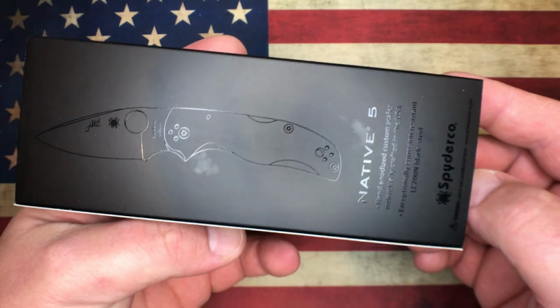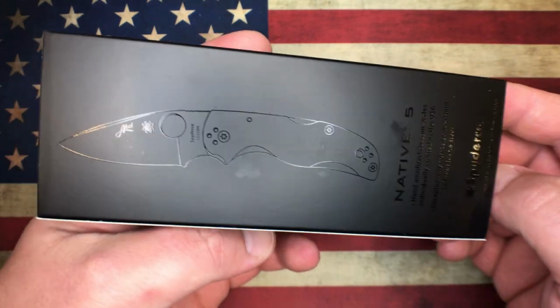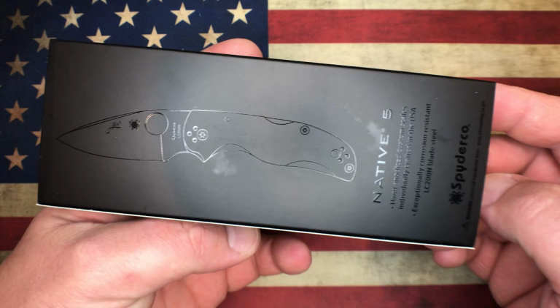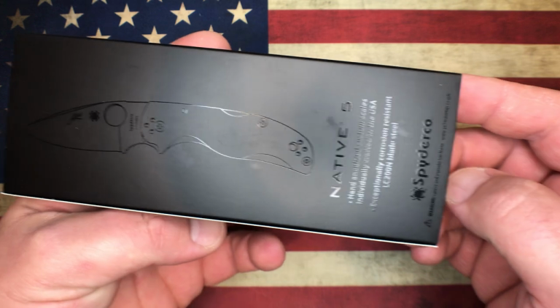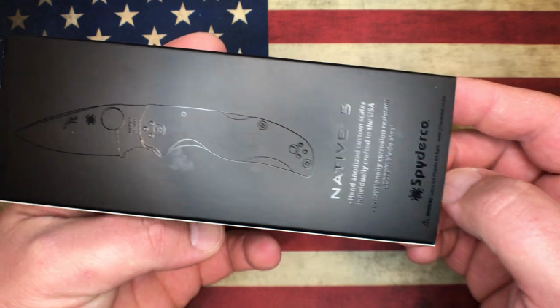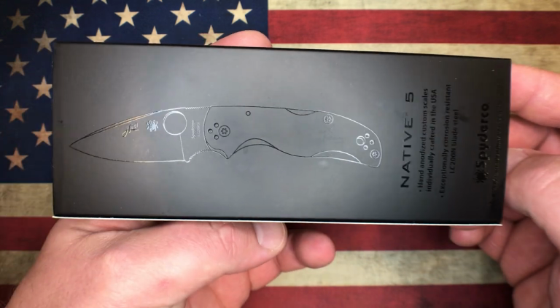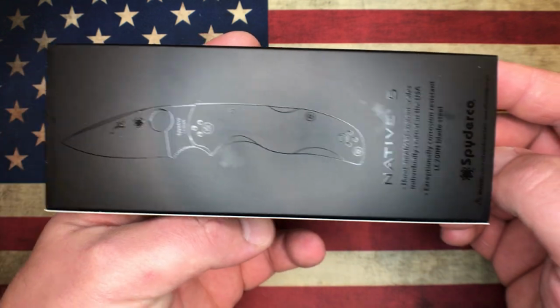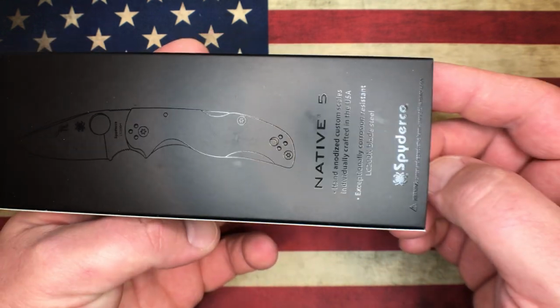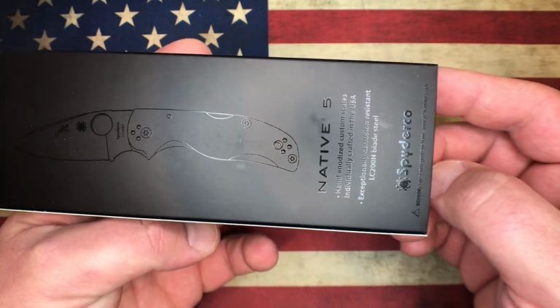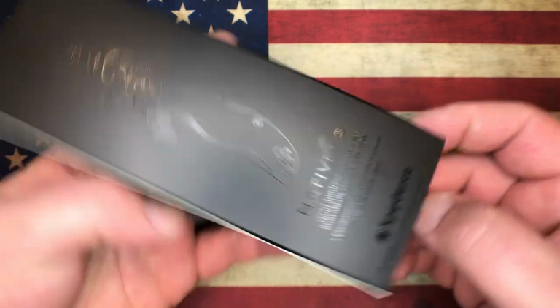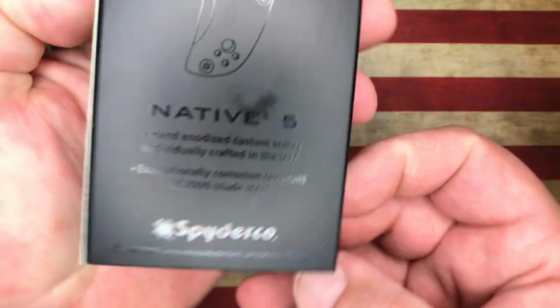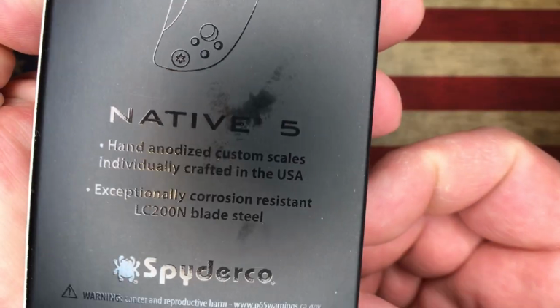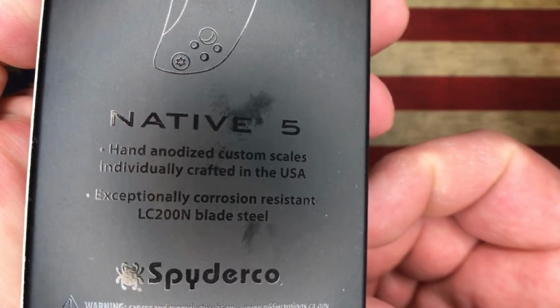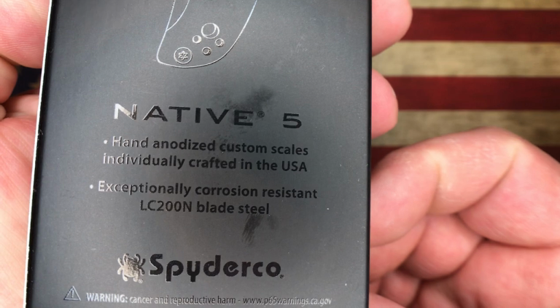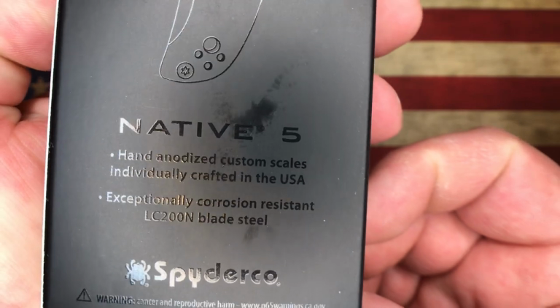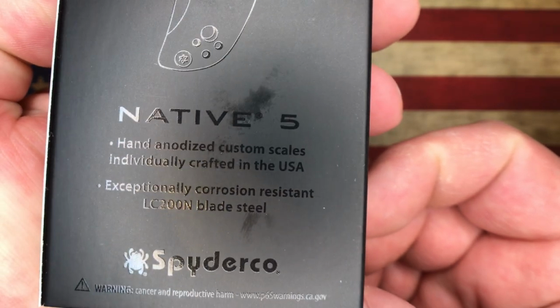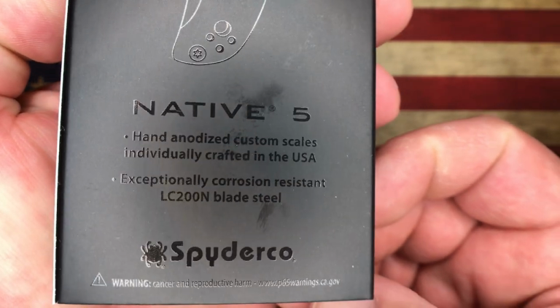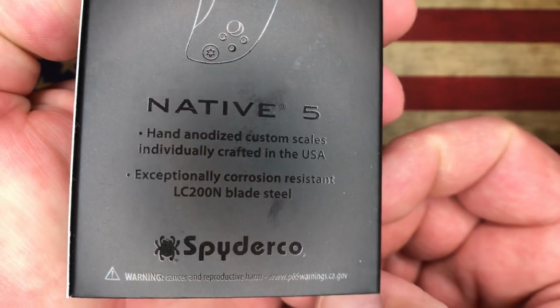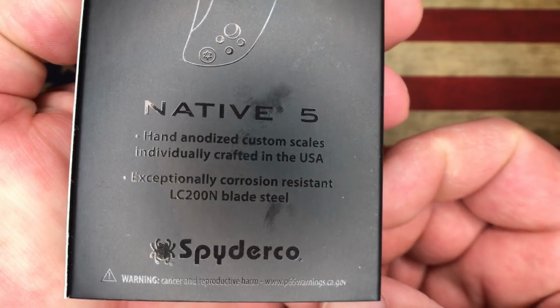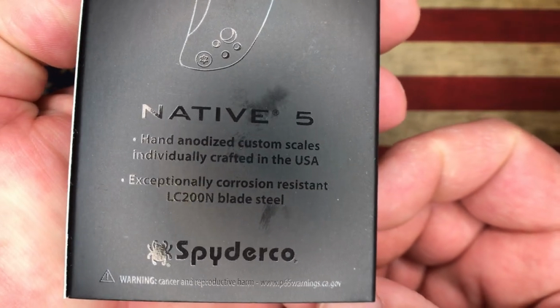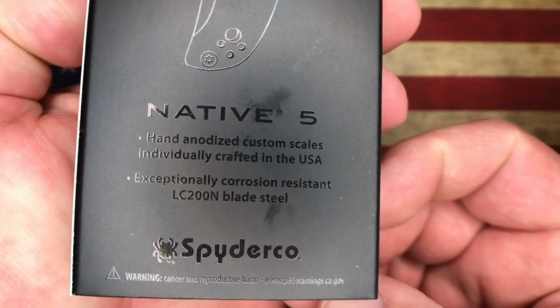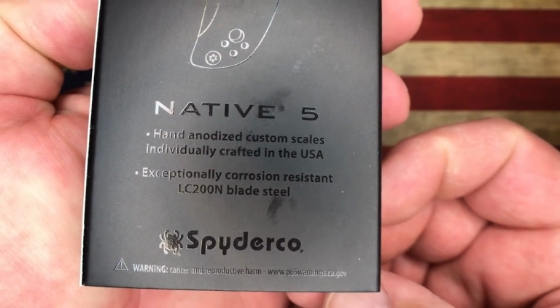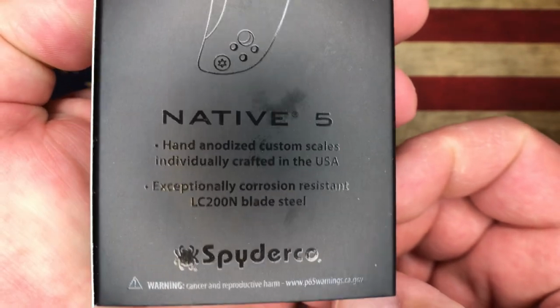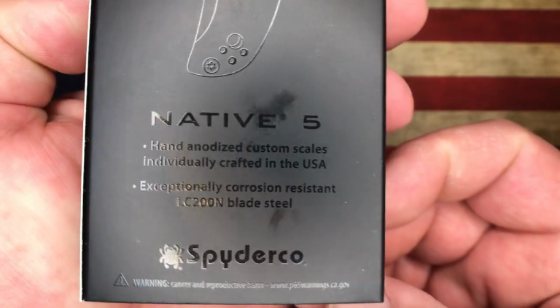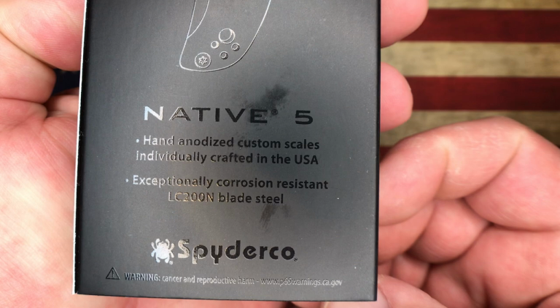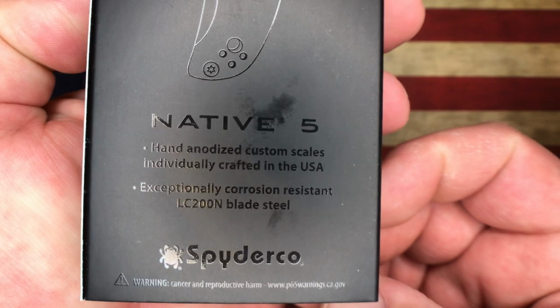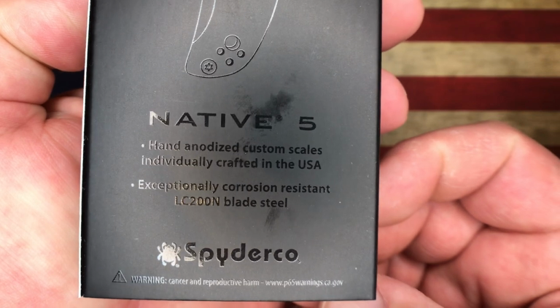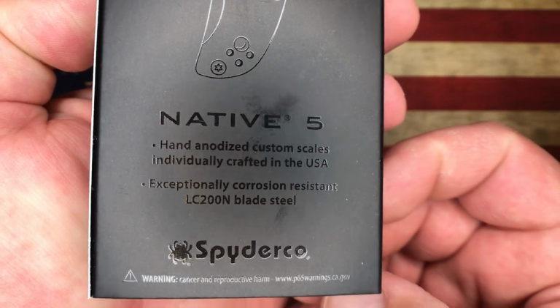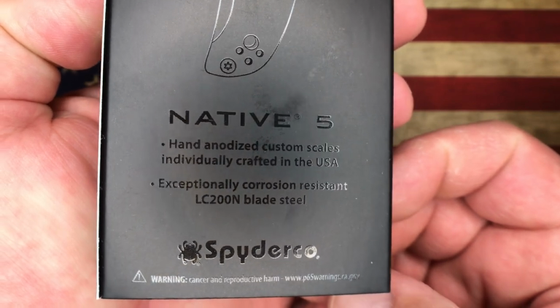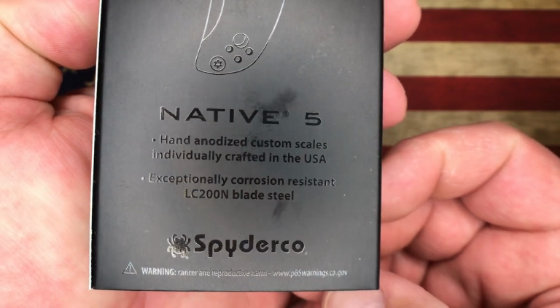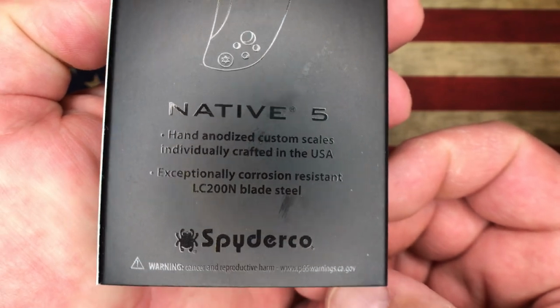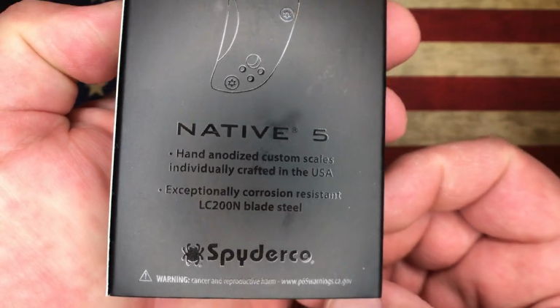On the back of the box you've got the Native 5, and let's see what it says here: hand anodized custom scales, individually crafted, exceptionally corrosion resistant LC200N blade steel.